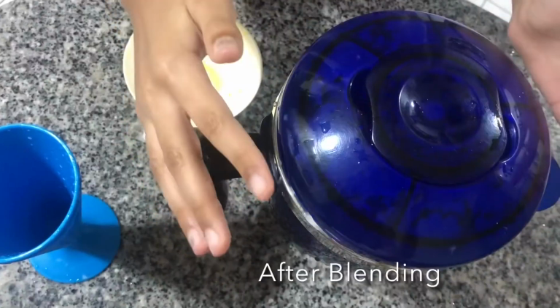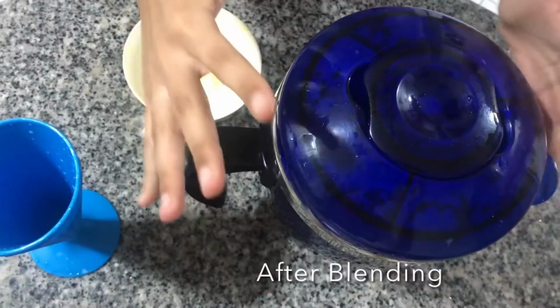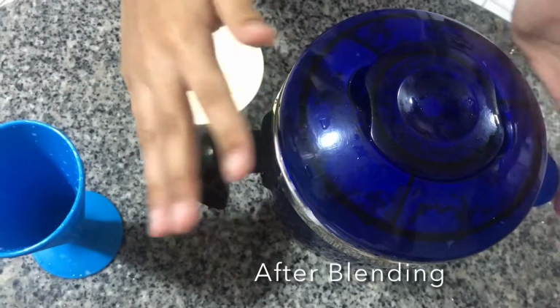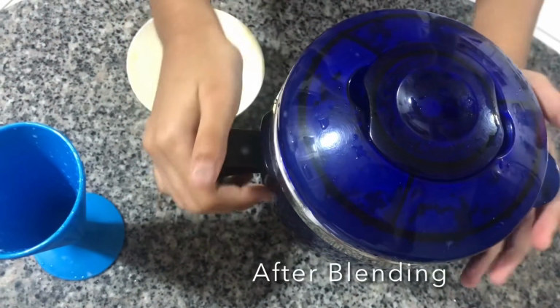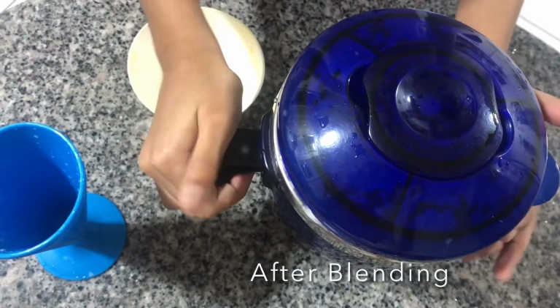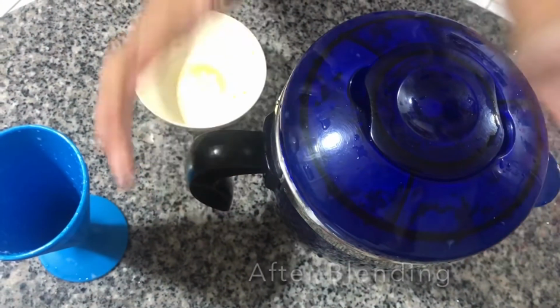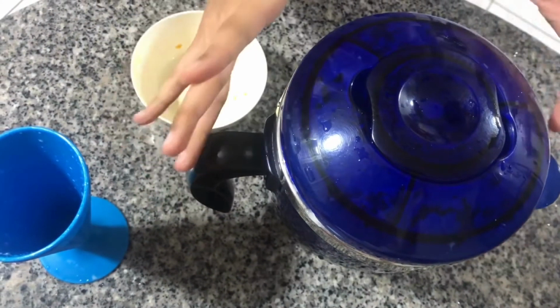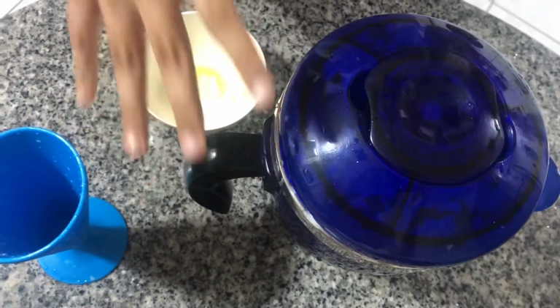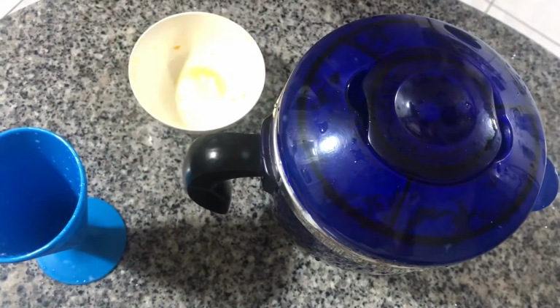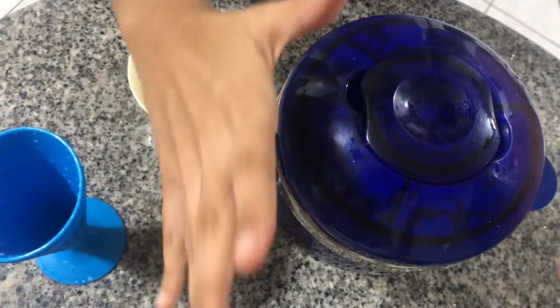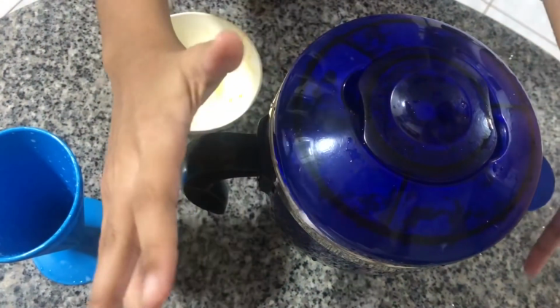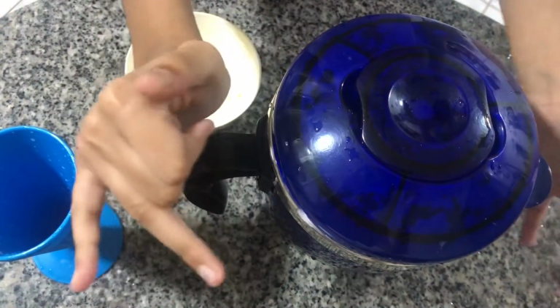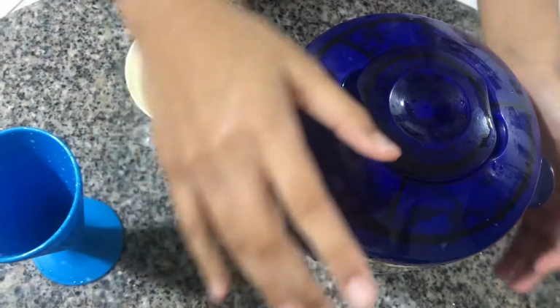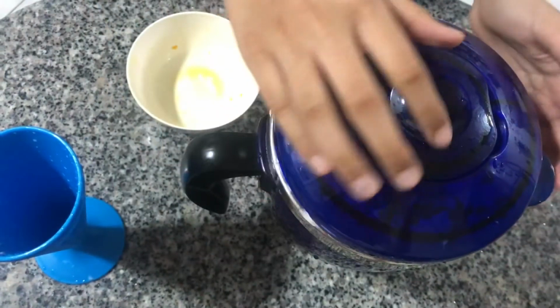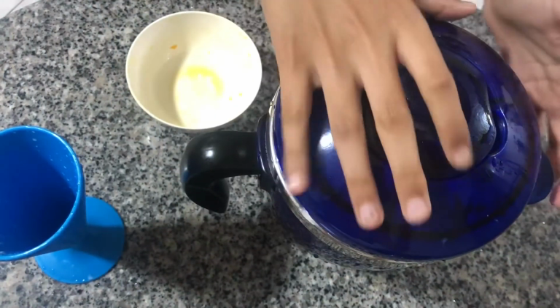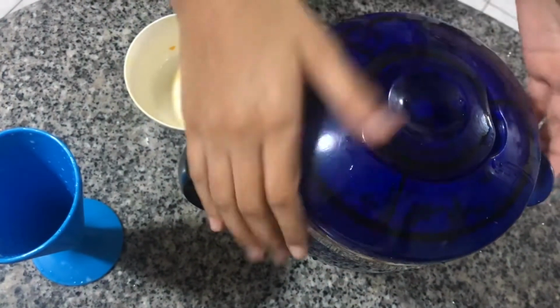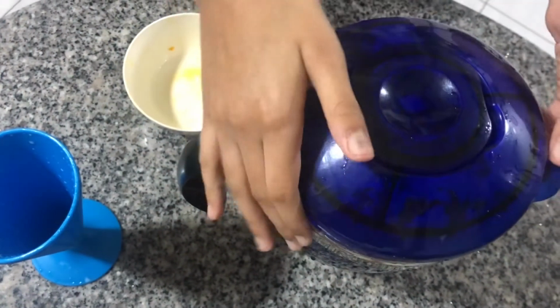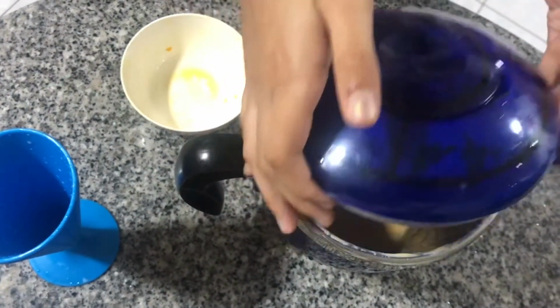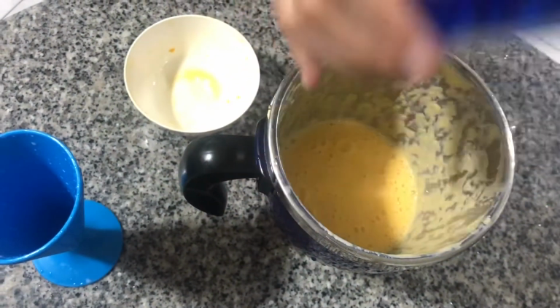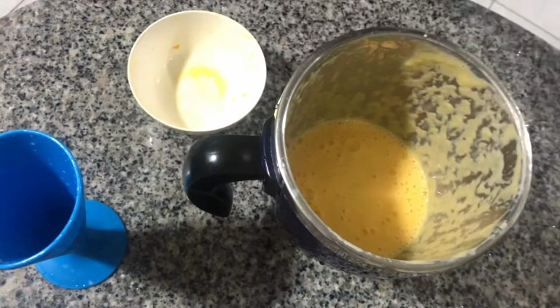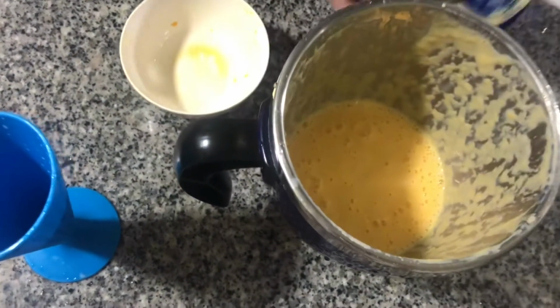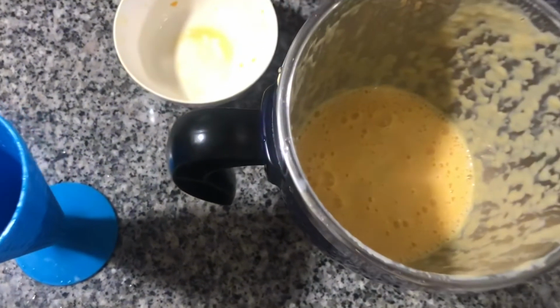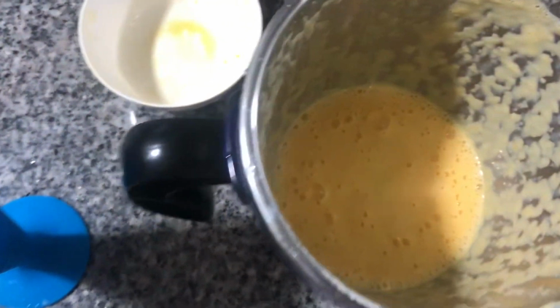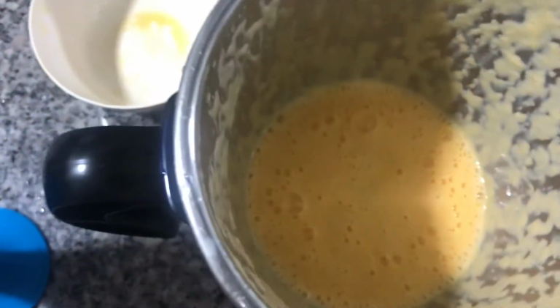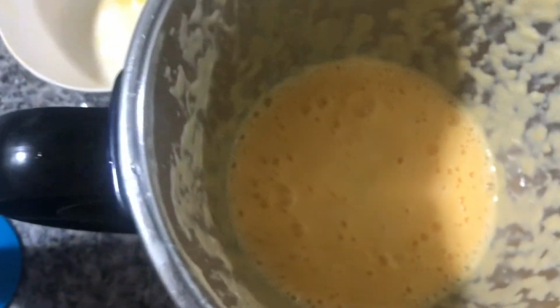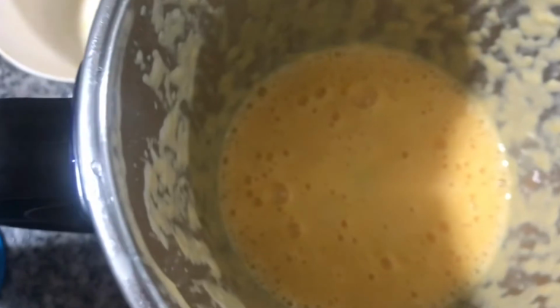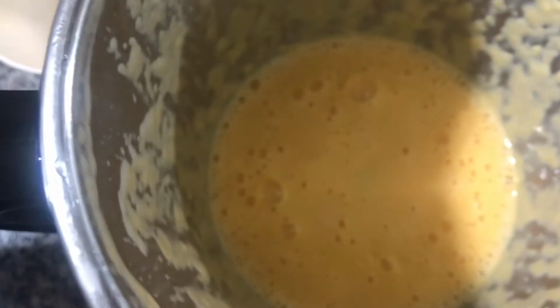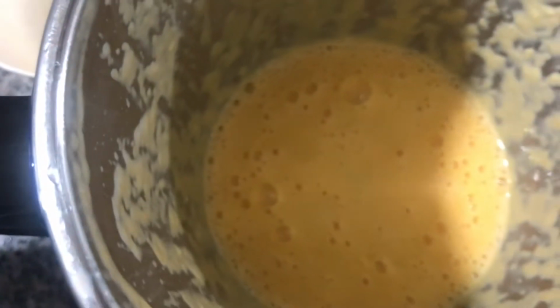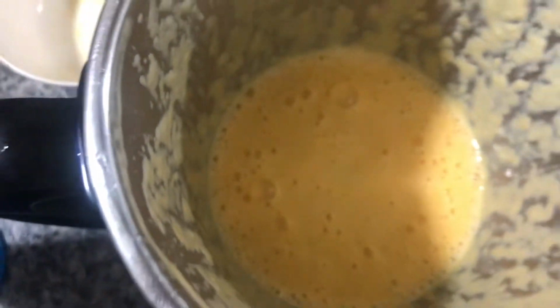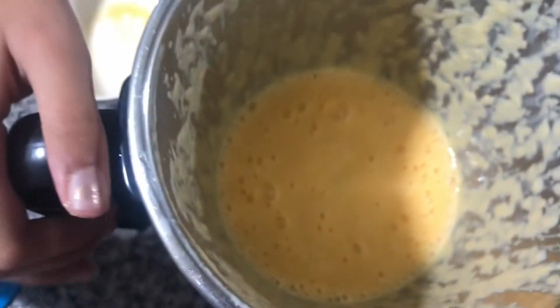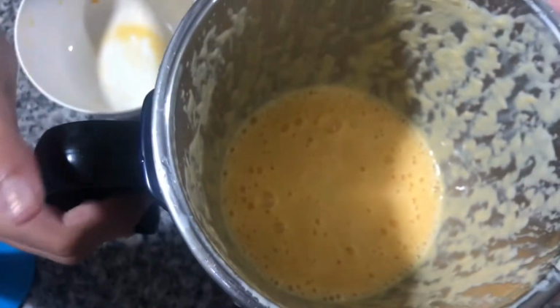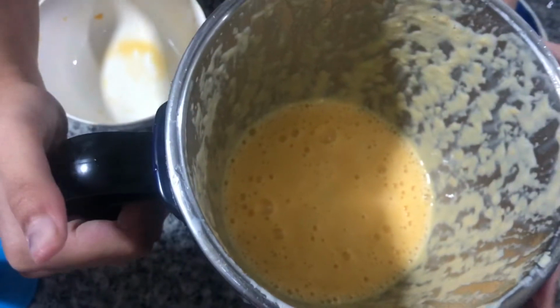Okay, let's open this and see what miracle we have created. That looks yummy!